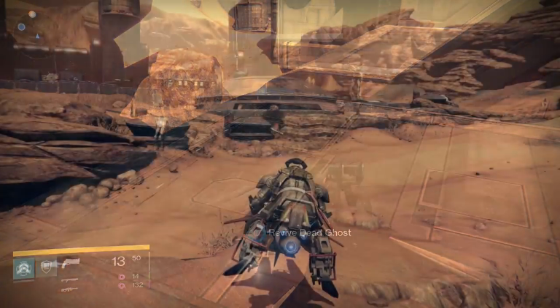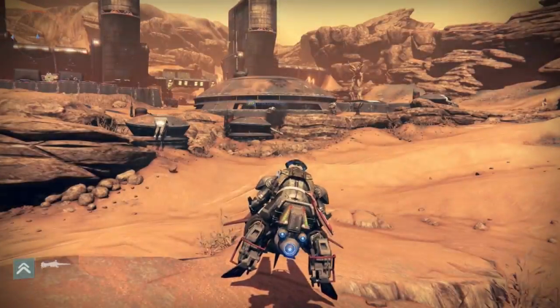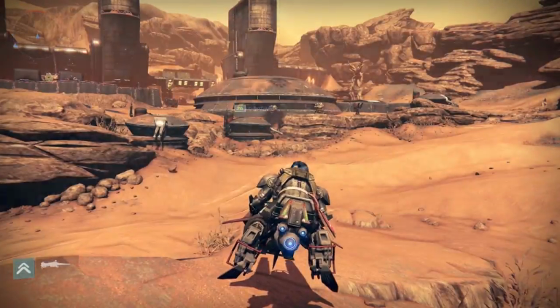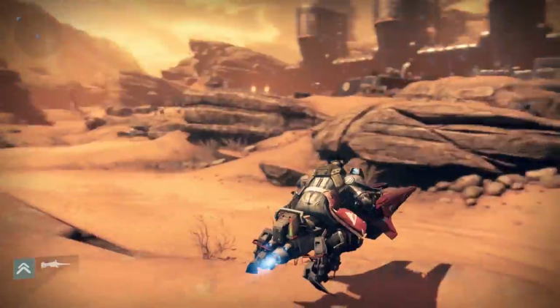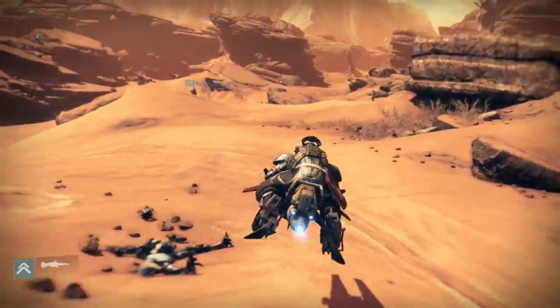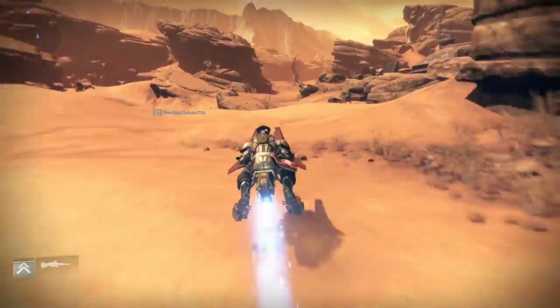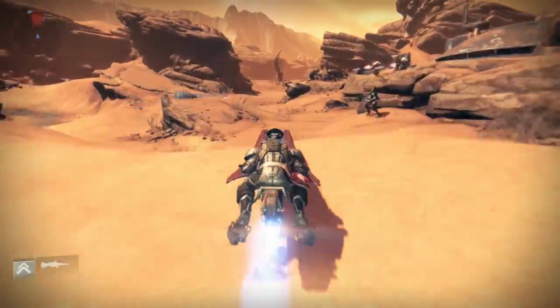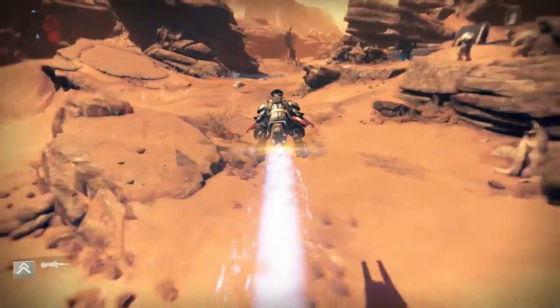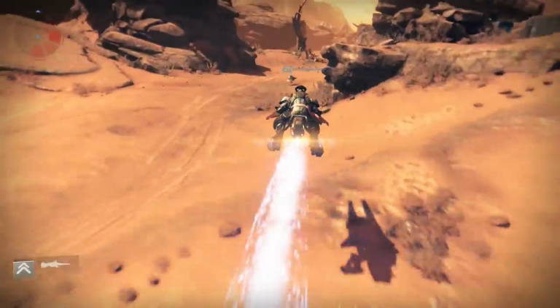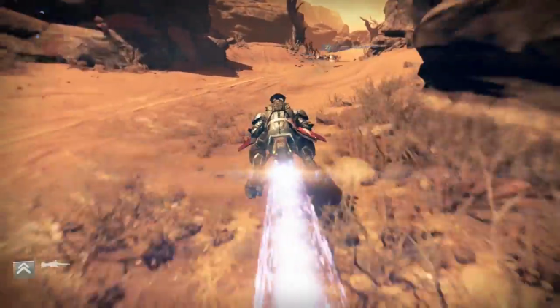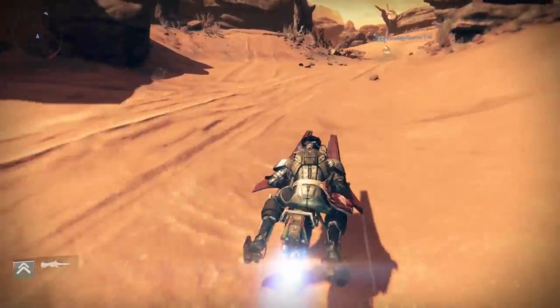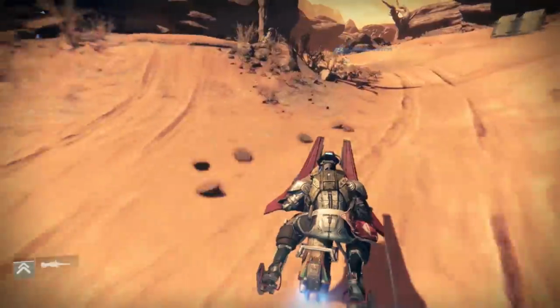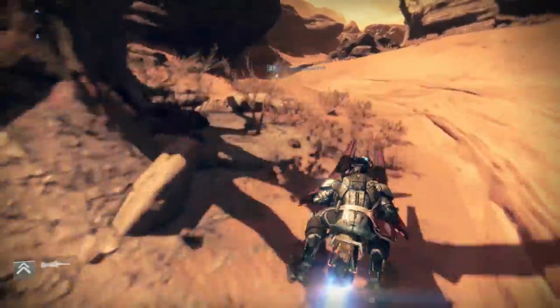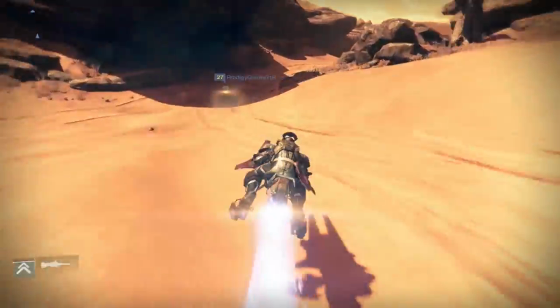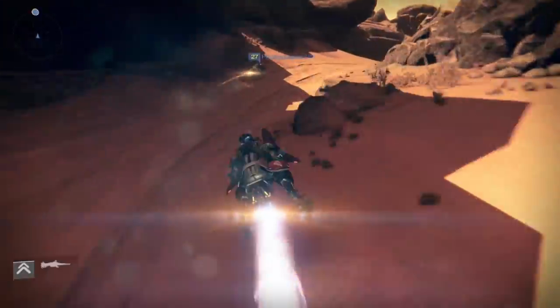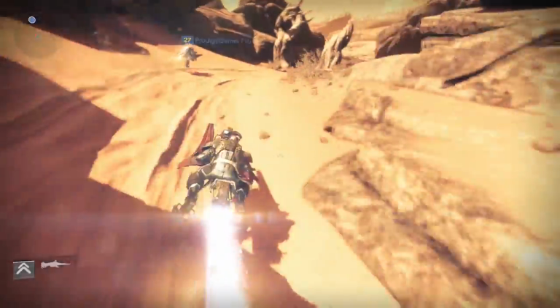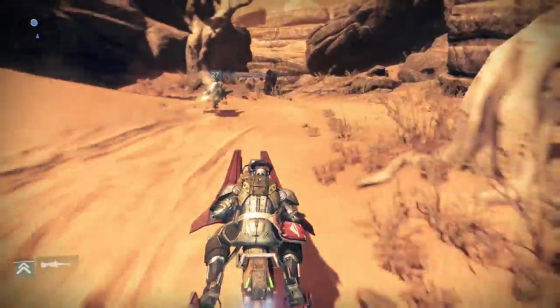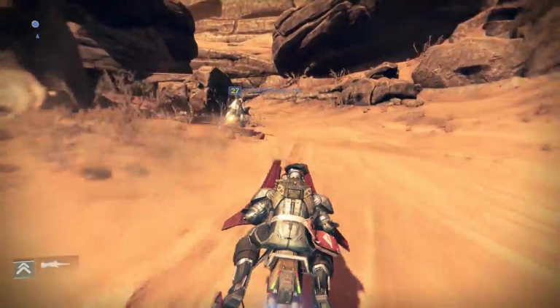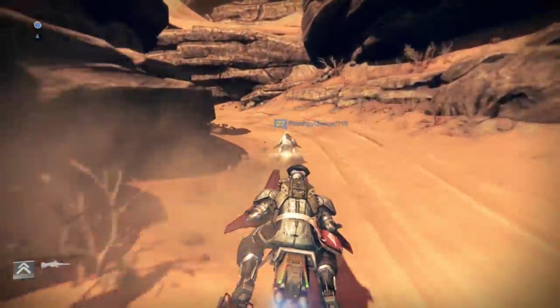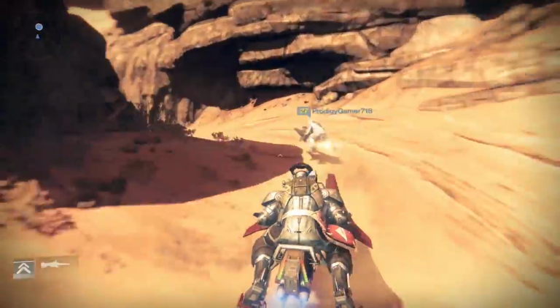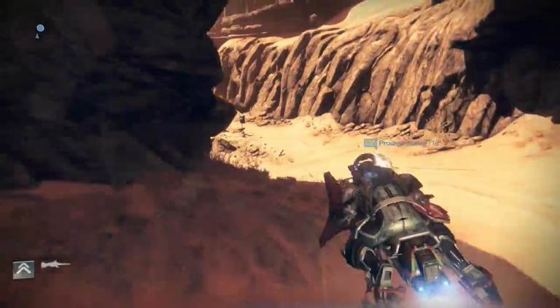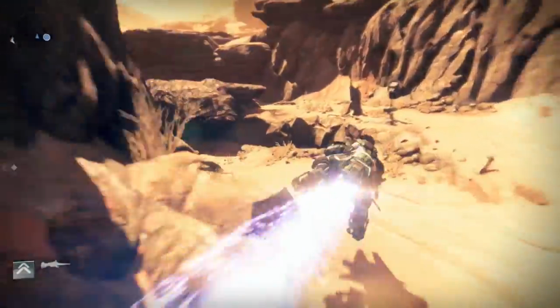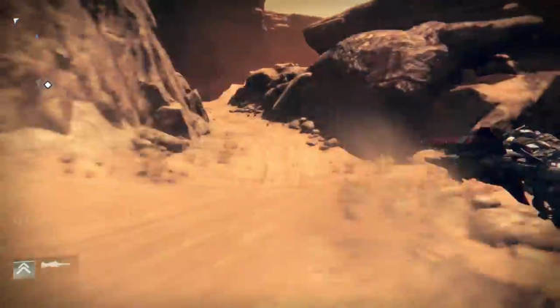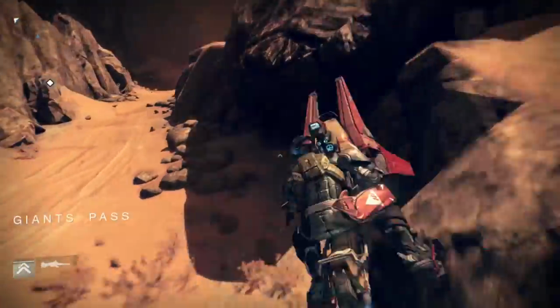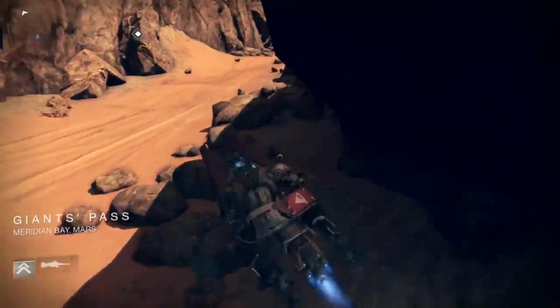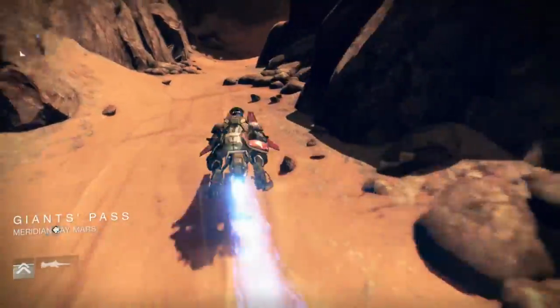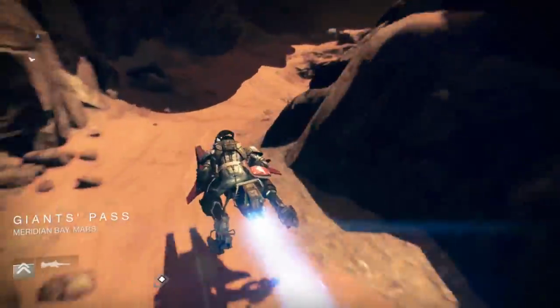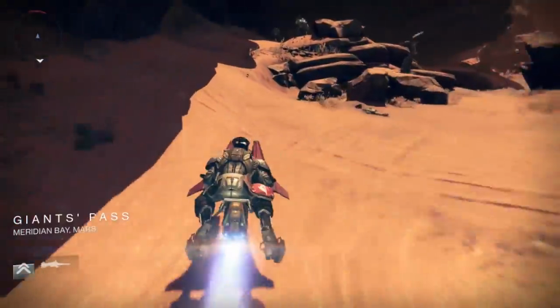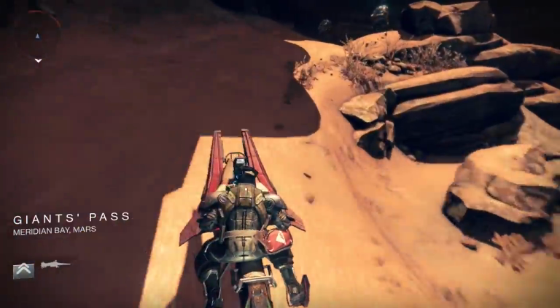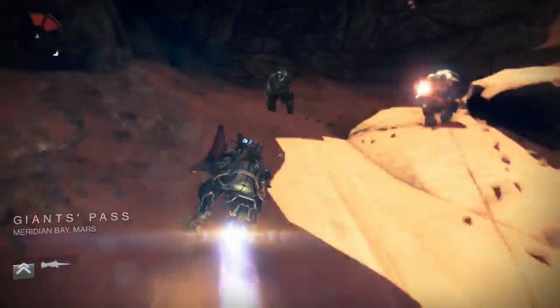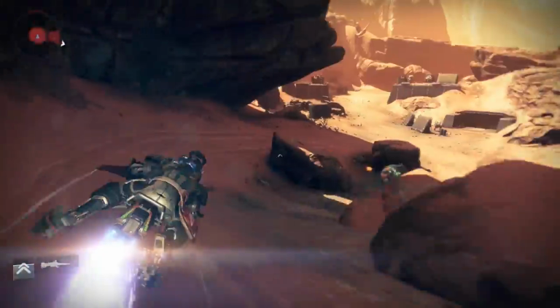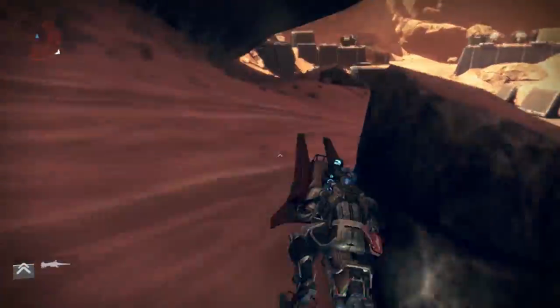Head back the way you came and go towards the Valley of Kings, like you're doing the Black Garden story mission. Eventually you'll hit Giant's Pass. When you start to see this area with a lot of Cabal, look right and find a tree. The ghost will be sitting around the roots.